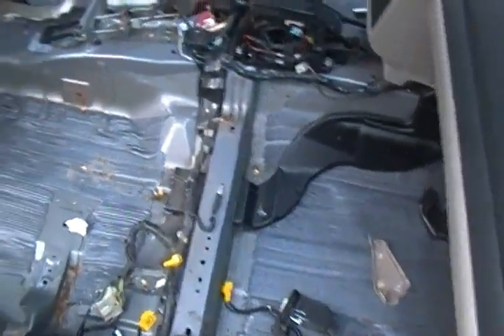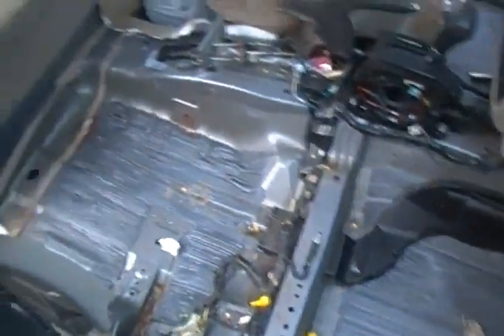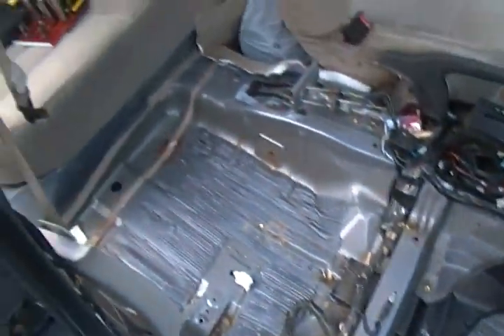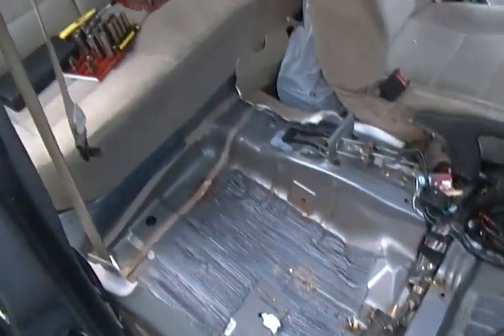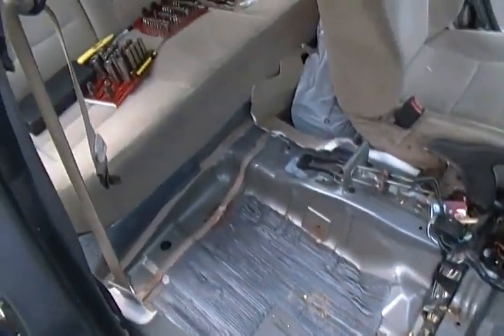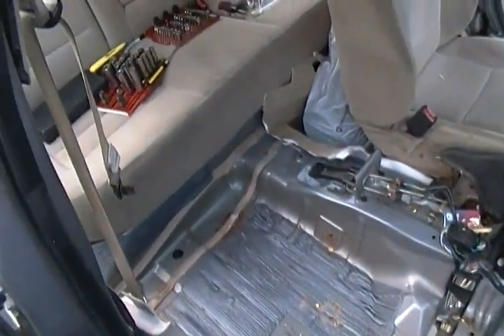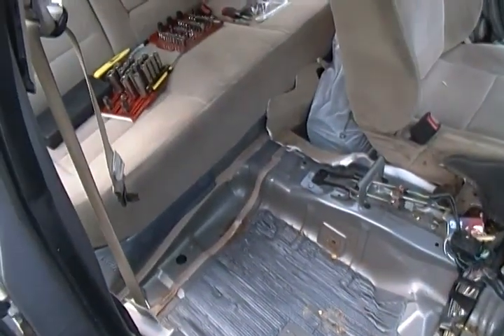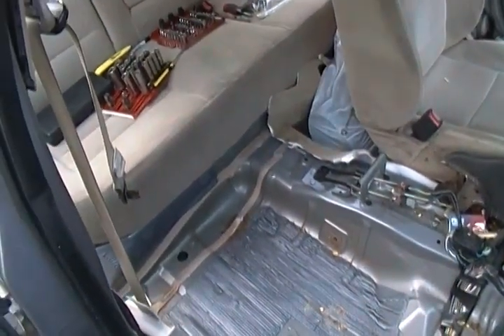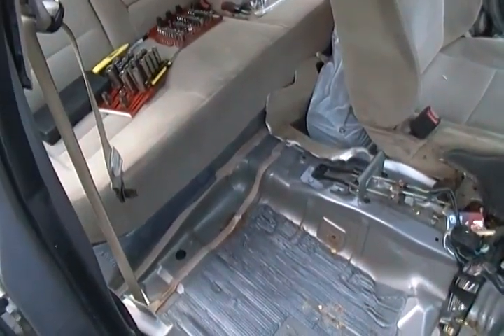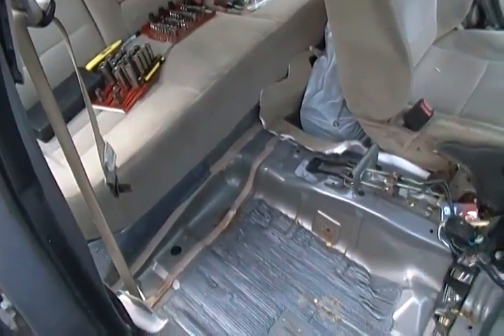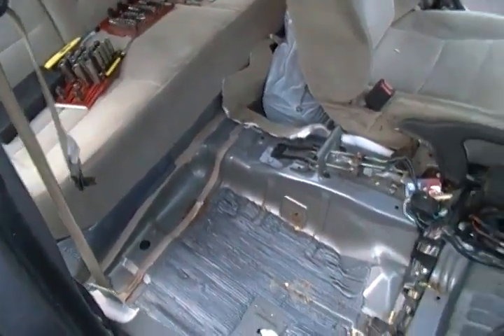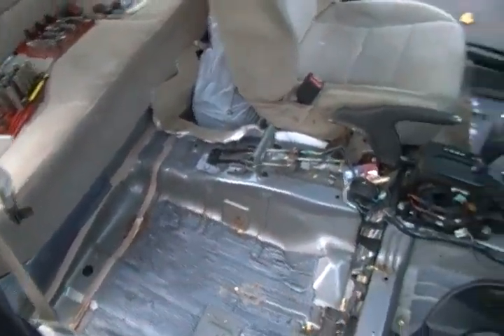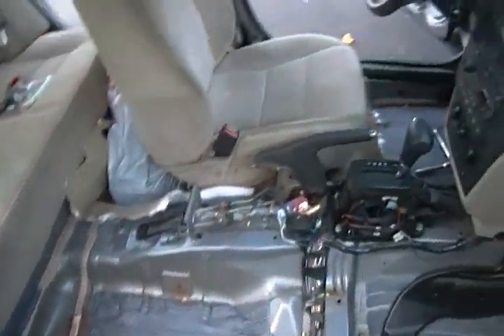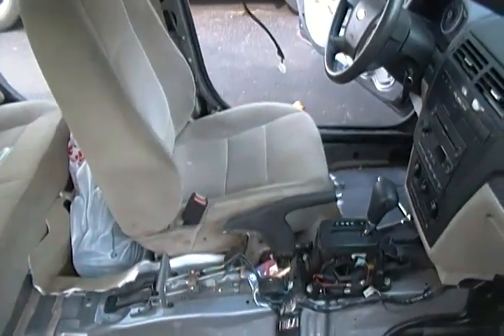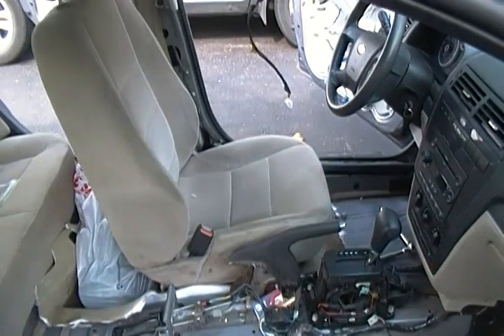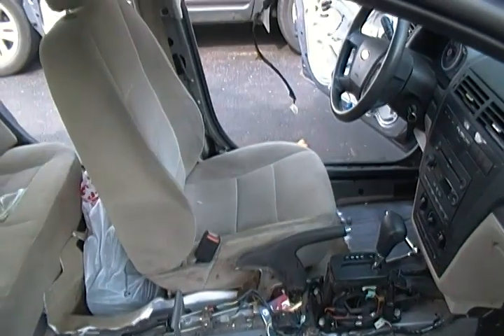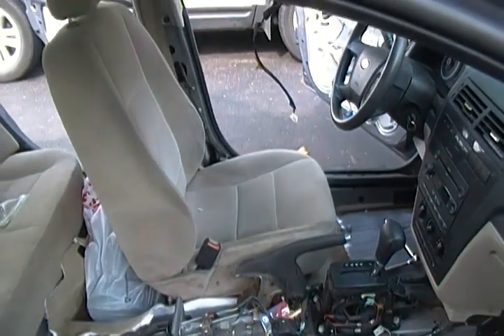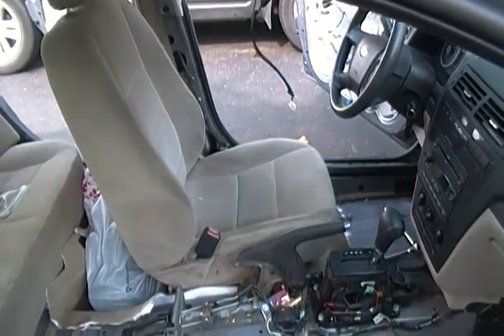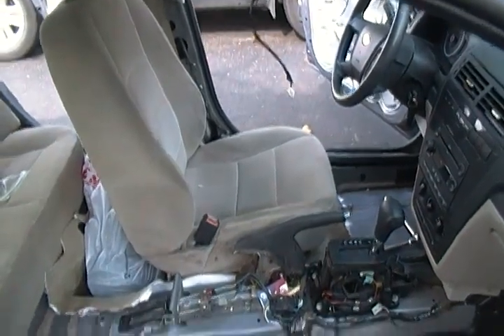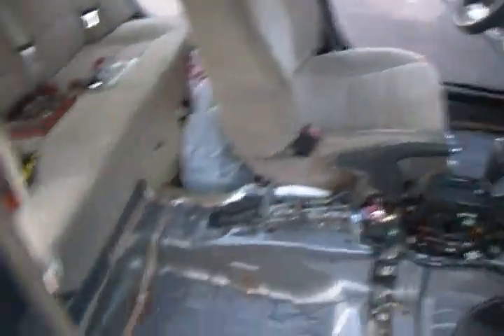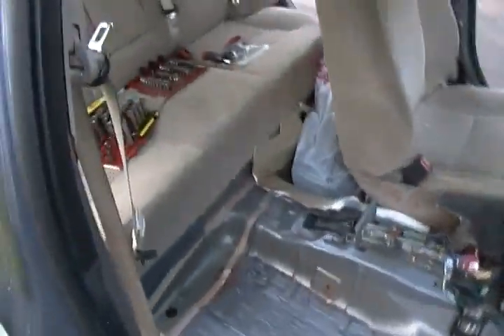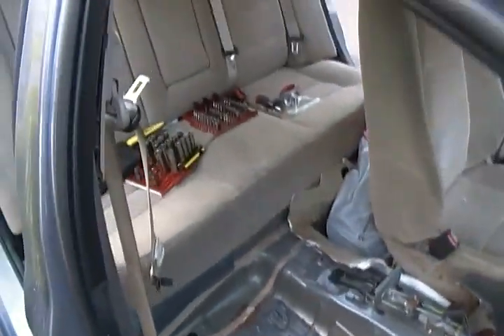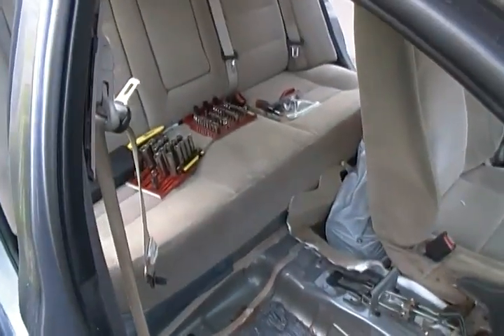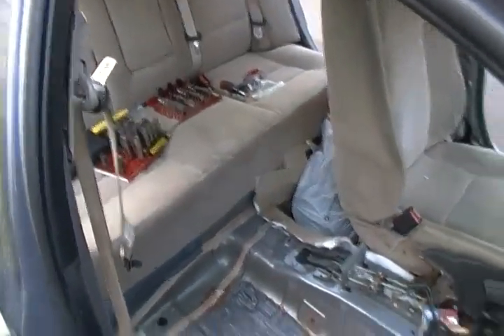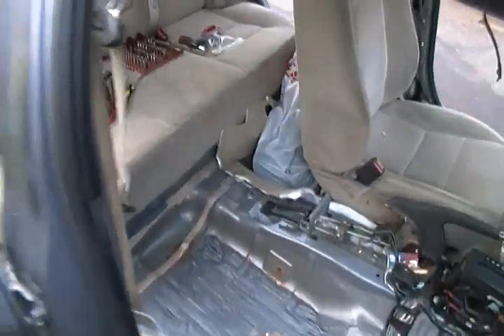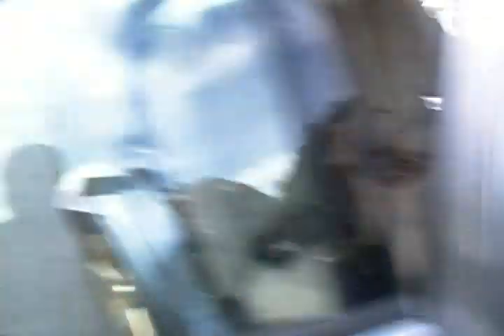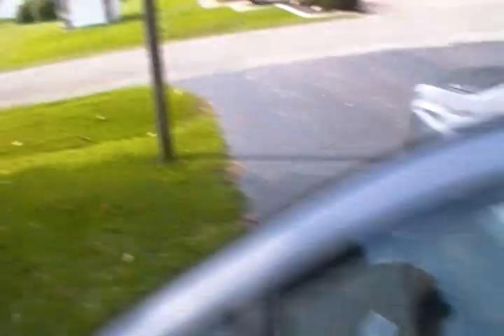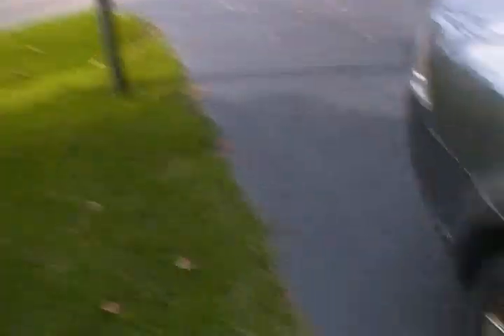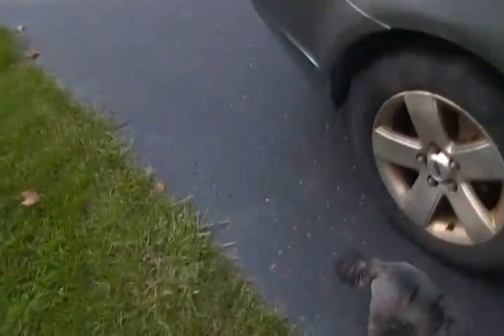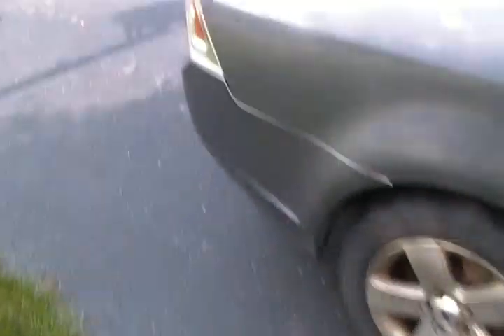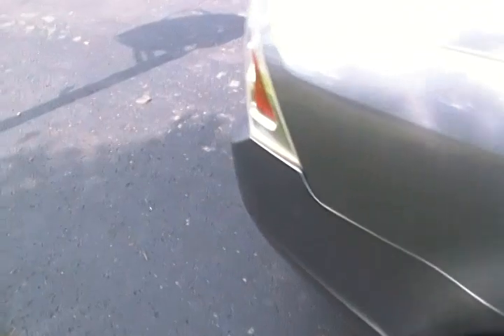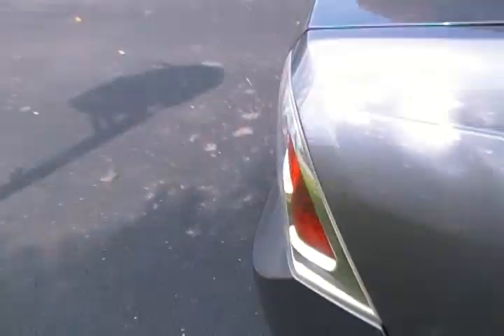Now you can see the carpet has been removed on this side. I'm going to do the same thing on the driver's side, and then we're going to pull the rear seat.